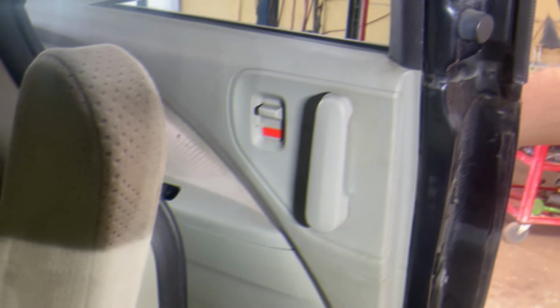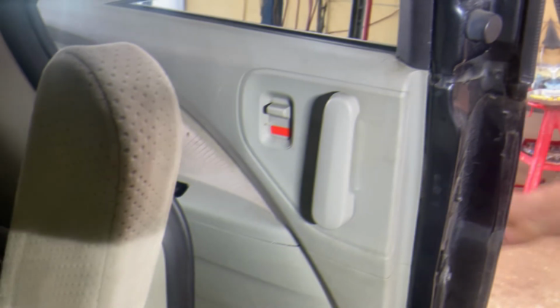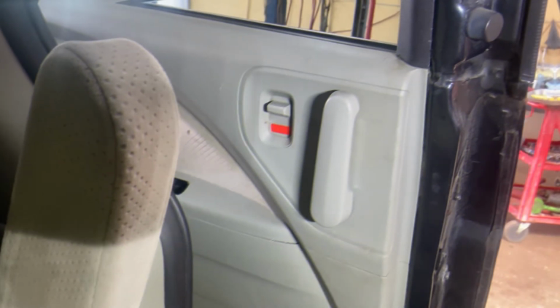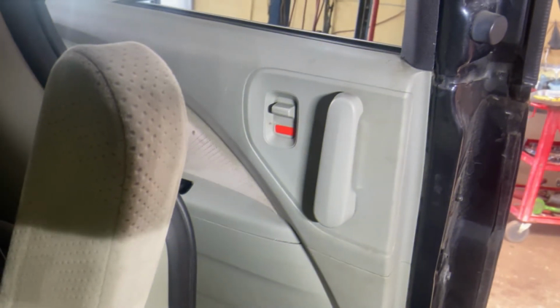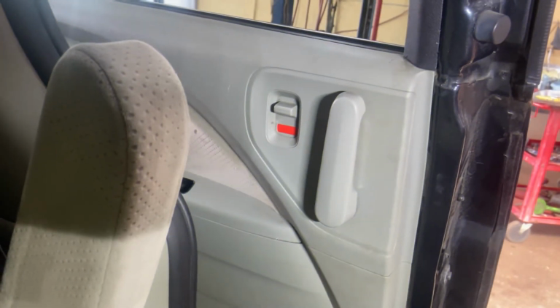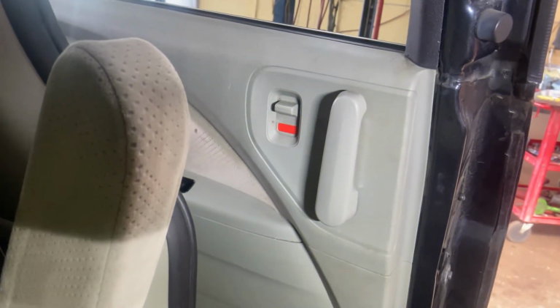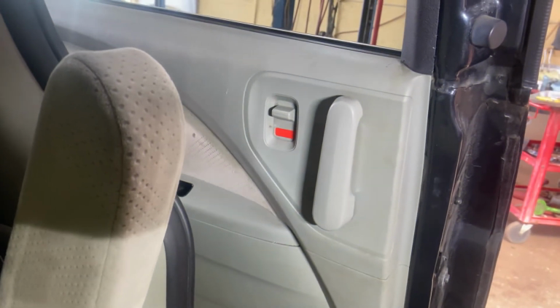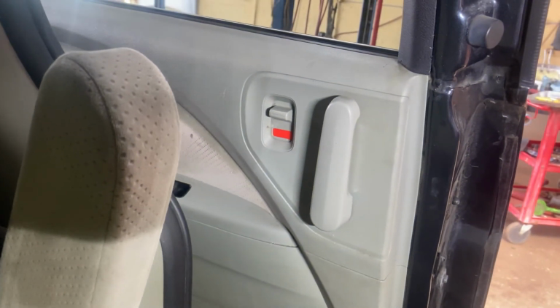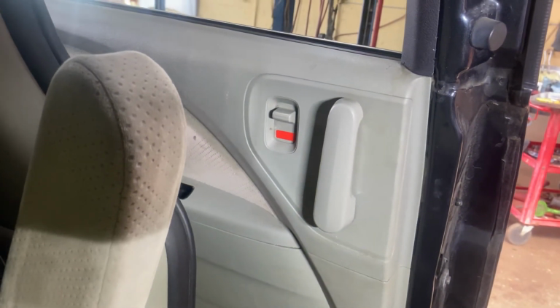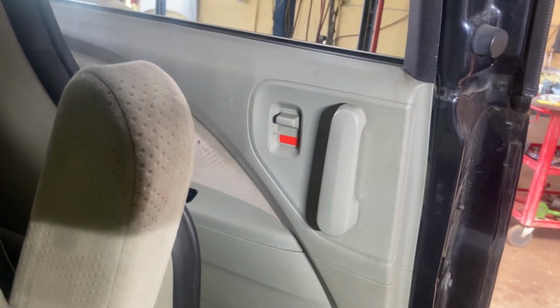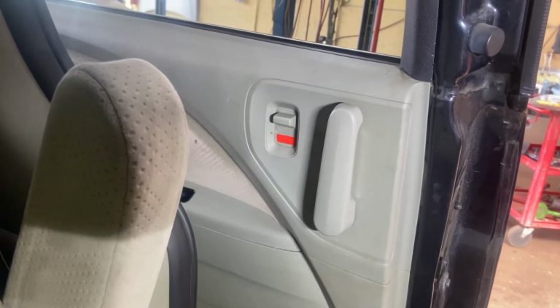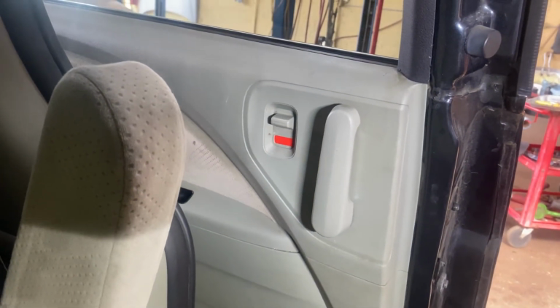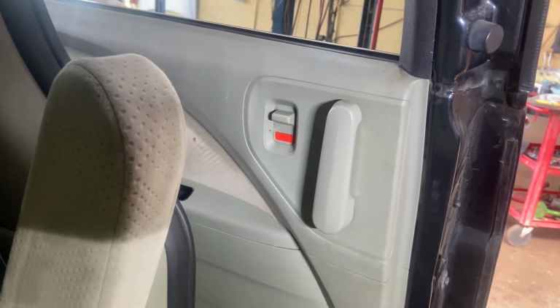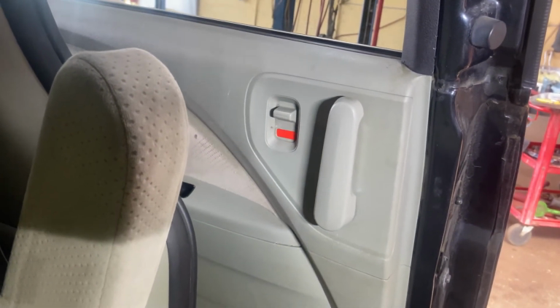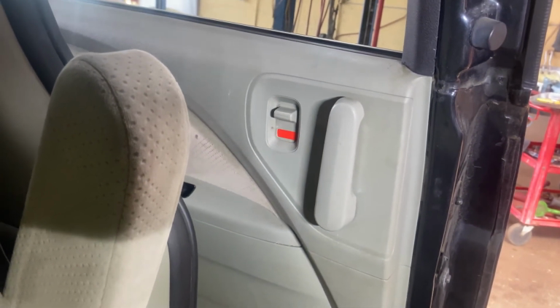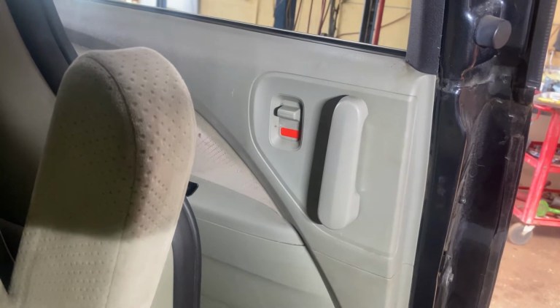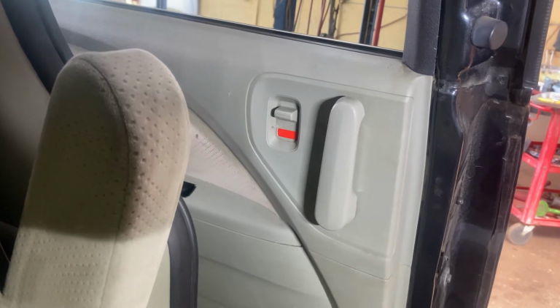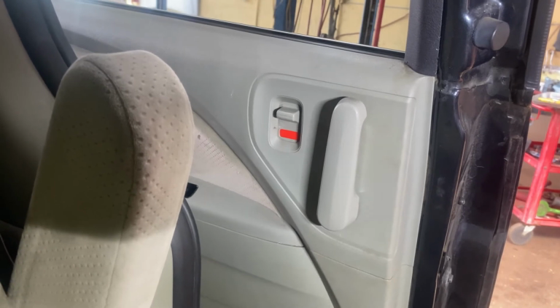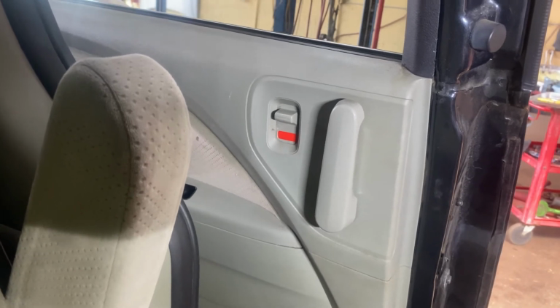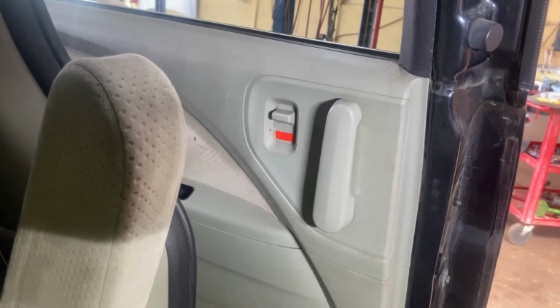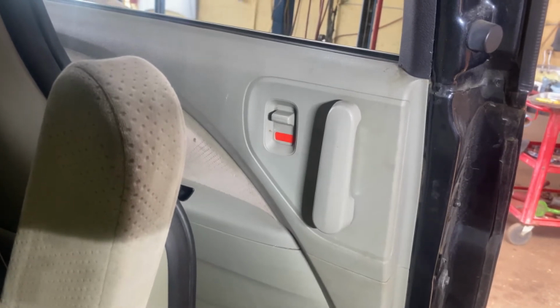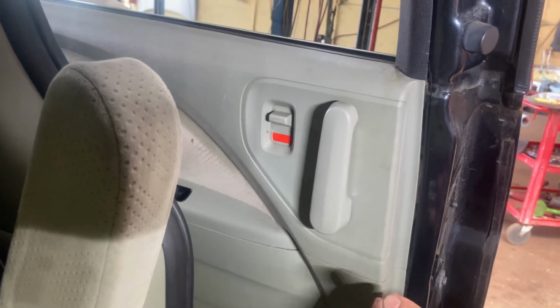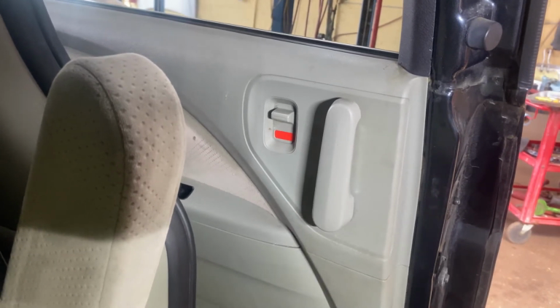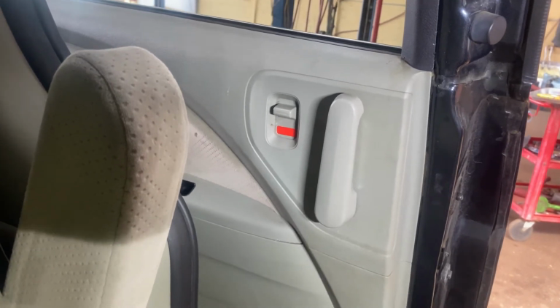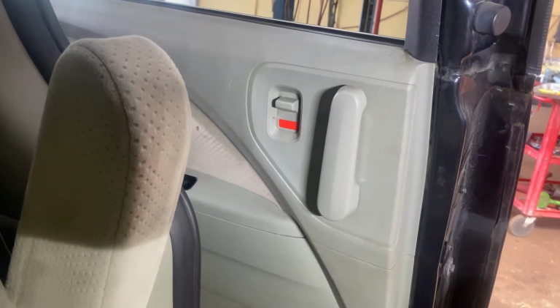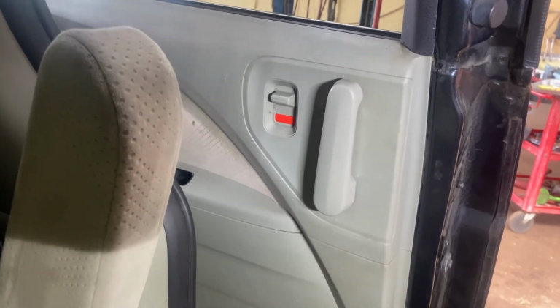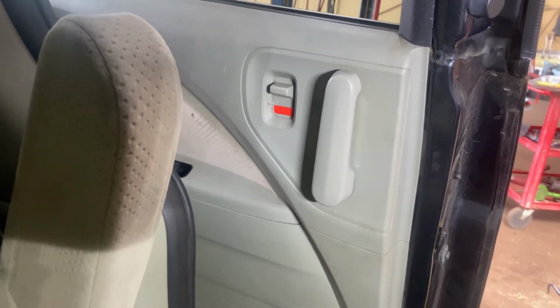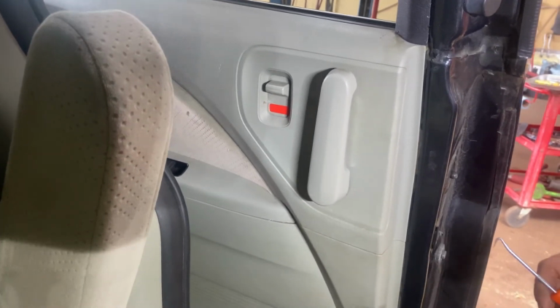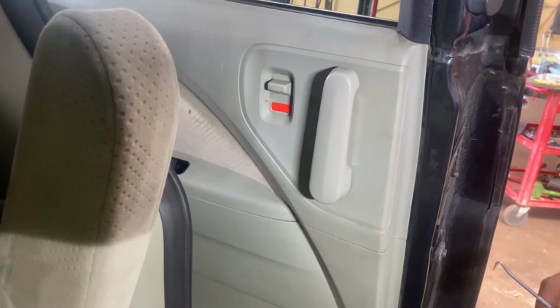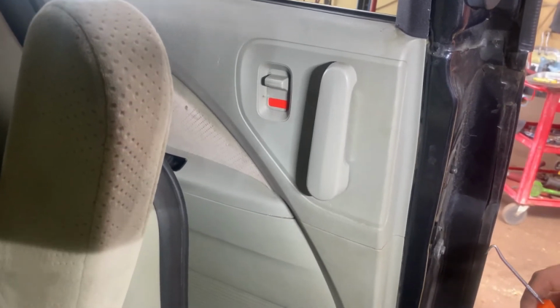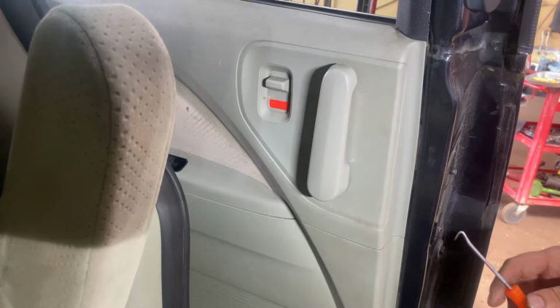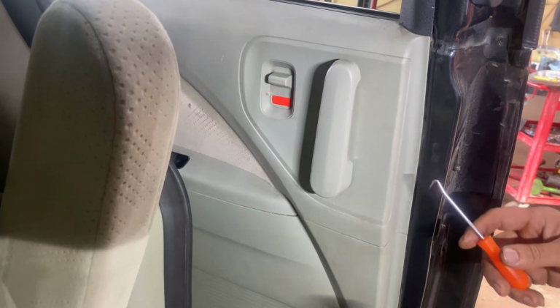Hey guys, today we're going to be showing you how to remove a door panel on the rear sliding door of a Honda Odyssey. This one in particular is a 2006, but should be the same for a lot of them.